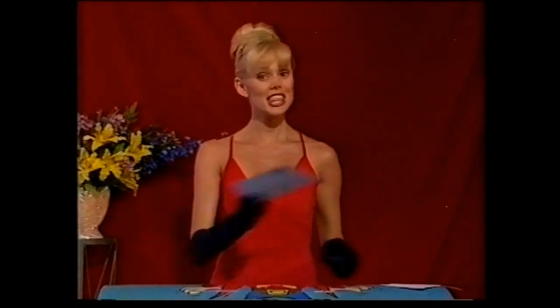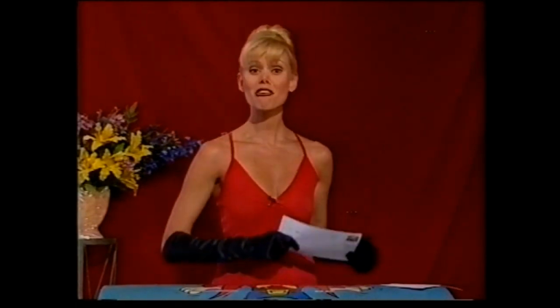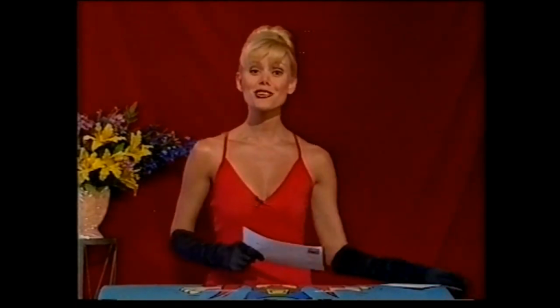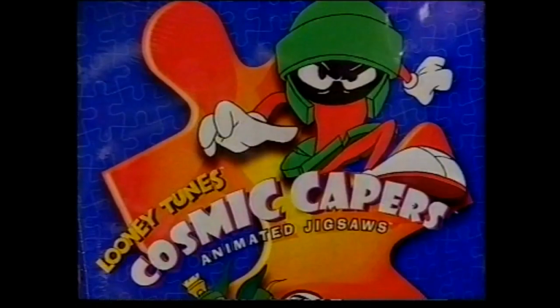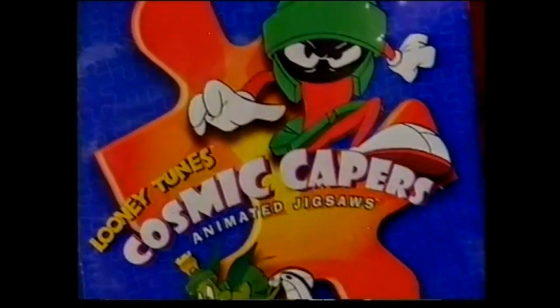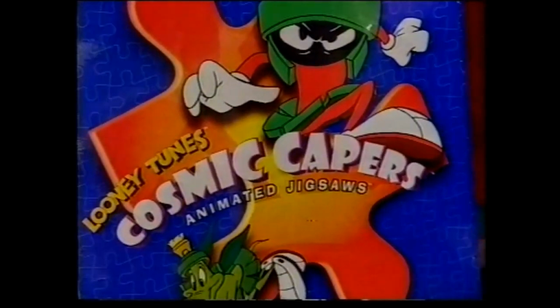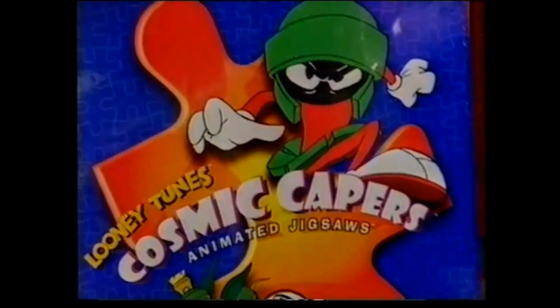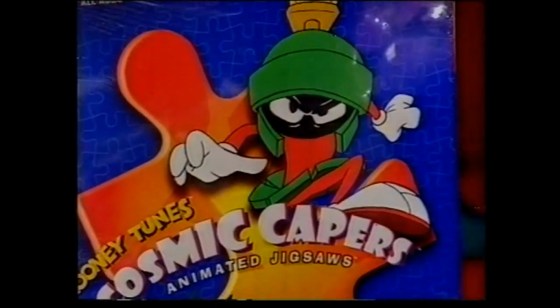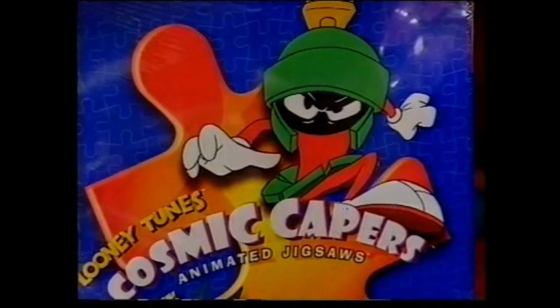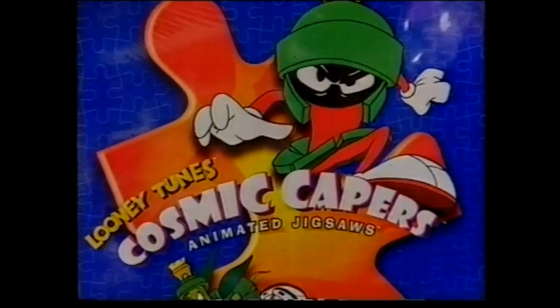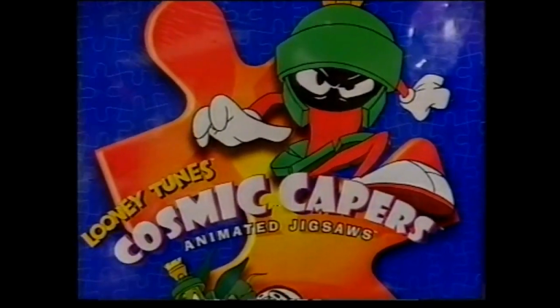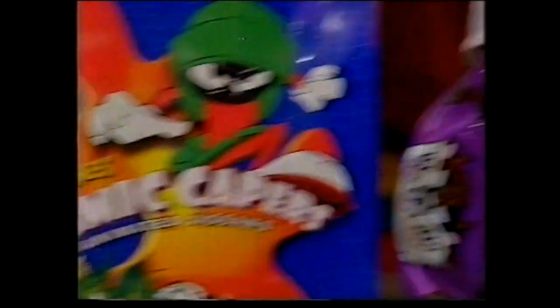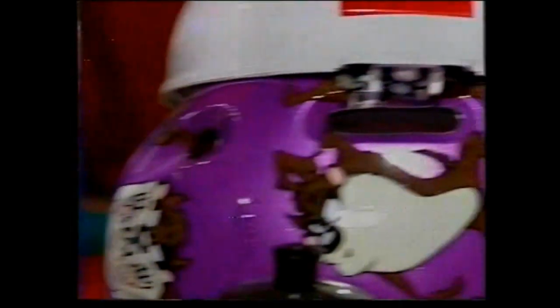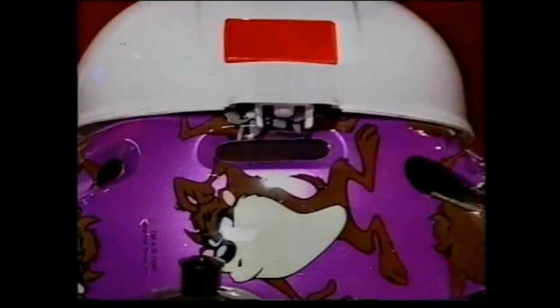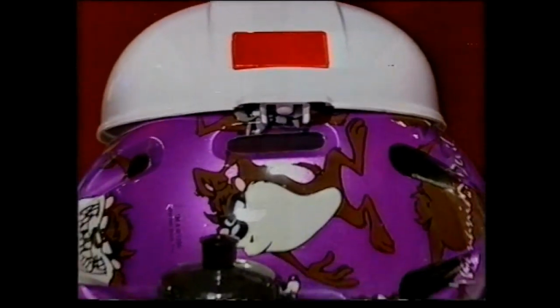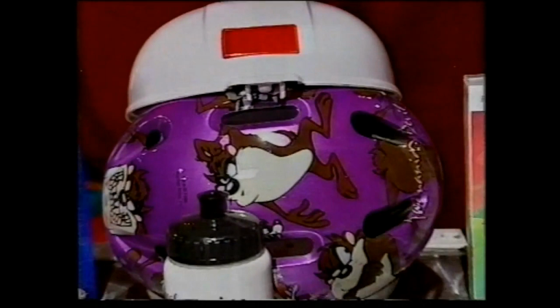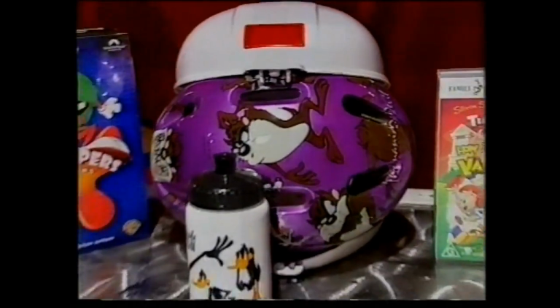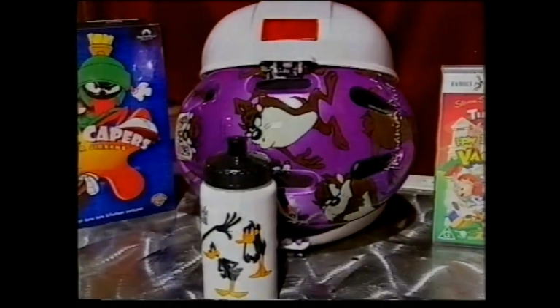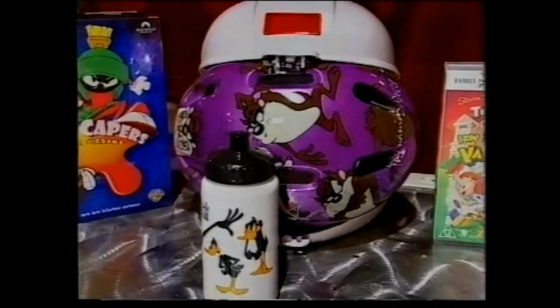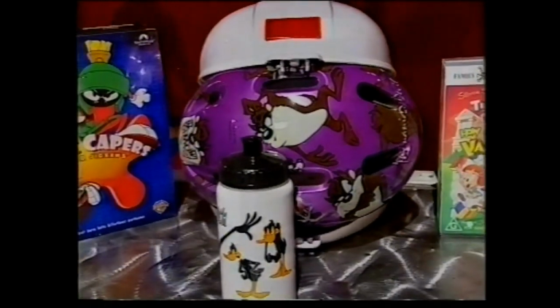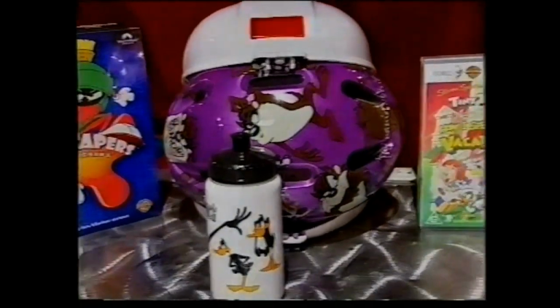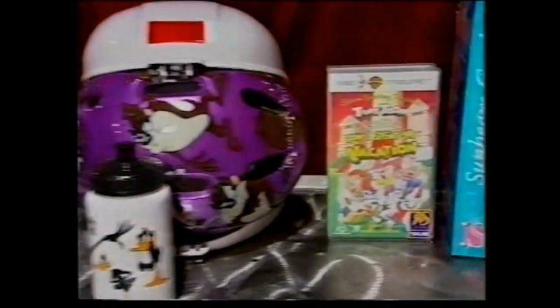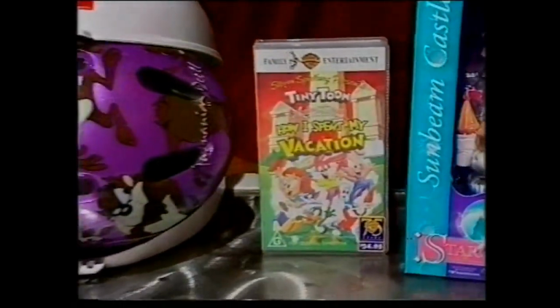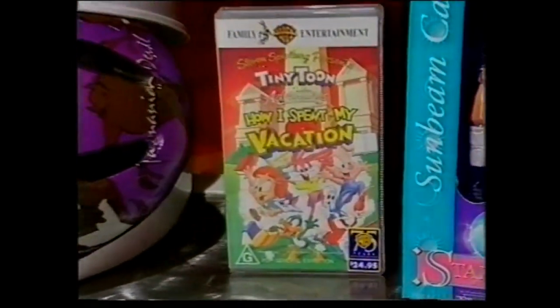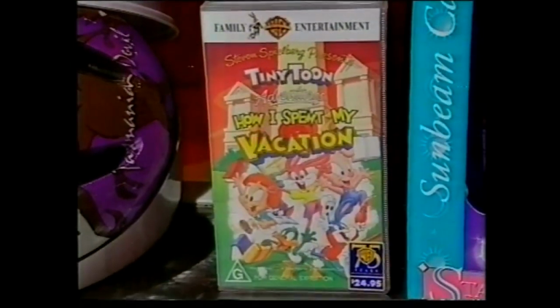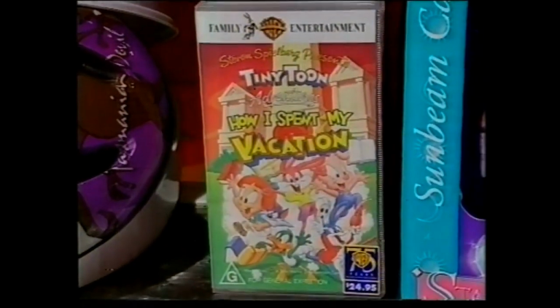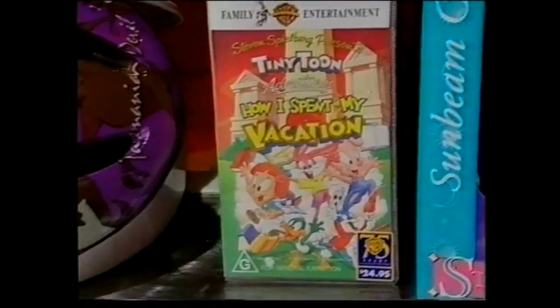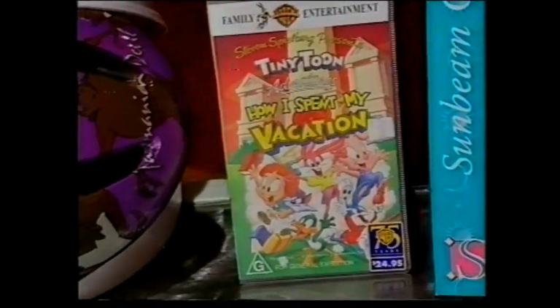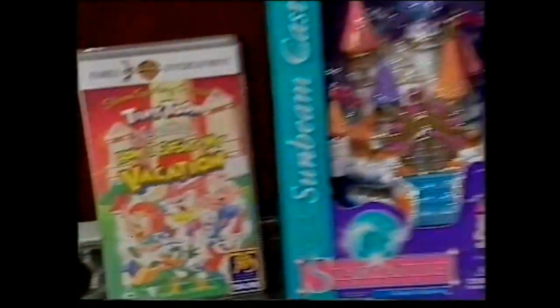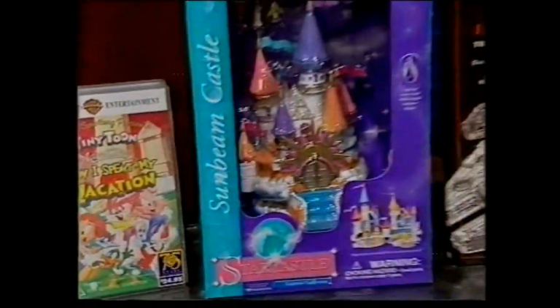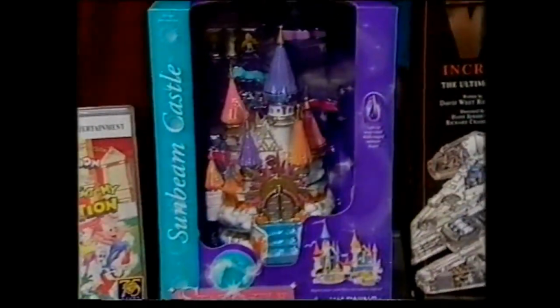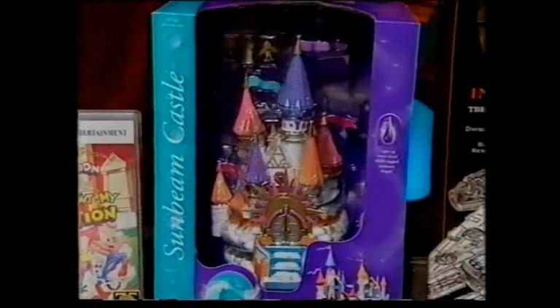These are your awards: a Looney Tunes Jigsaw CD-ROM from Activision, a Looney Tunes Helmet and Drink Bottle from Head Start, a Boot for Your Bike from SciPak, a Tiny Tunes Vacation Video from Warner Brothers, and a Sunbeam Castle from J&H.